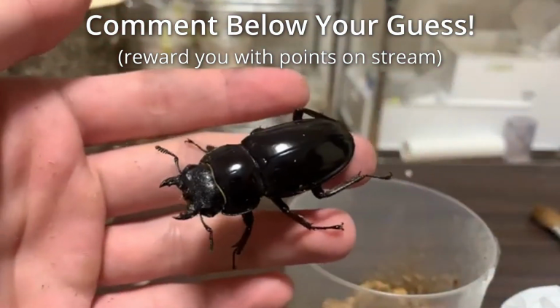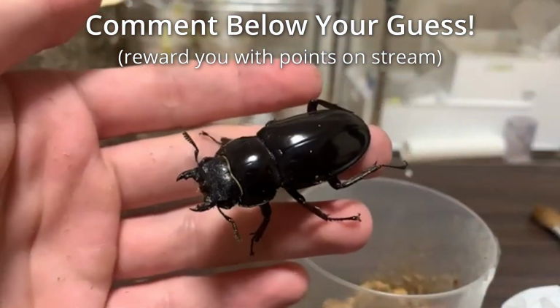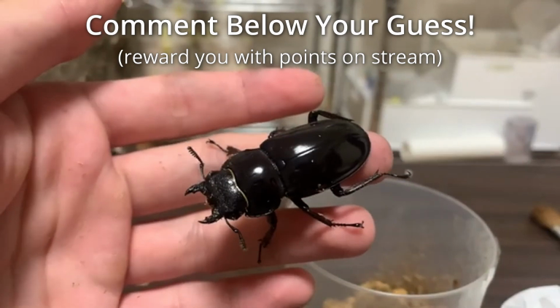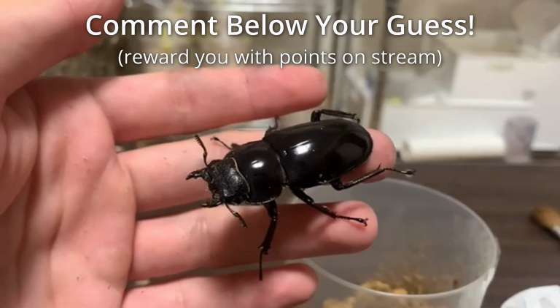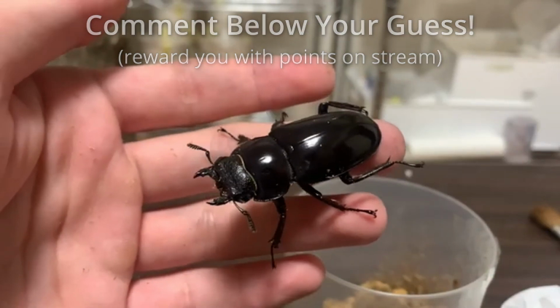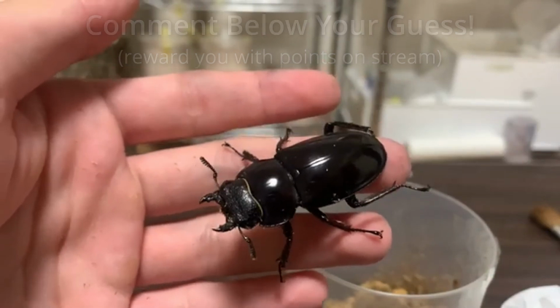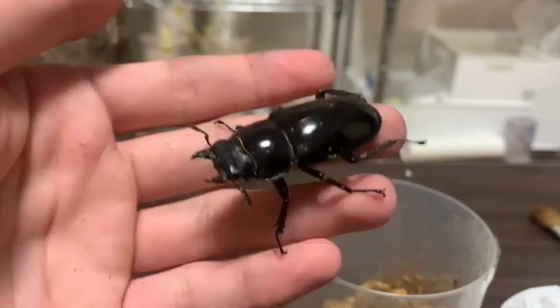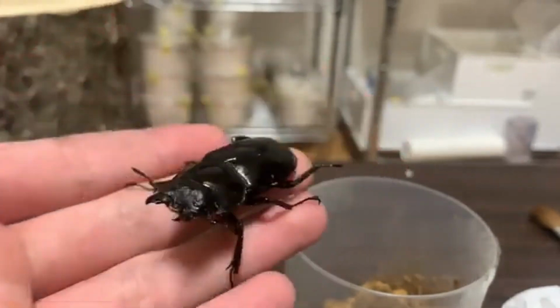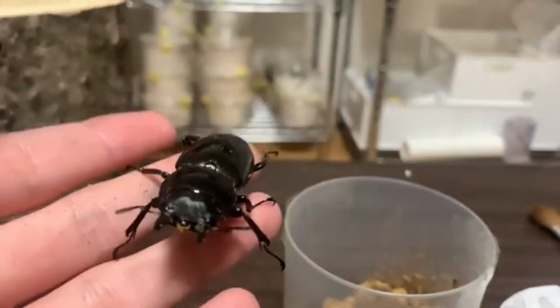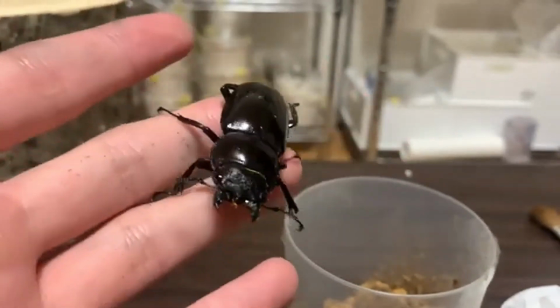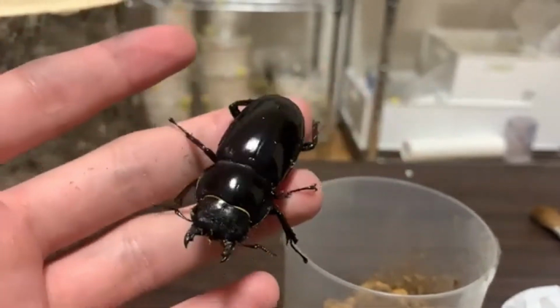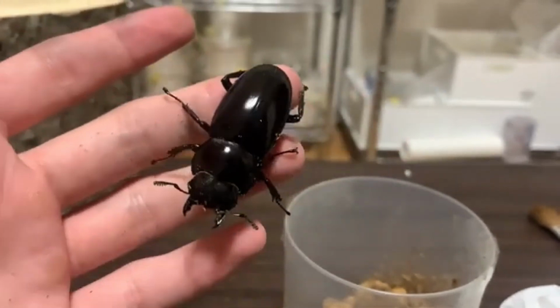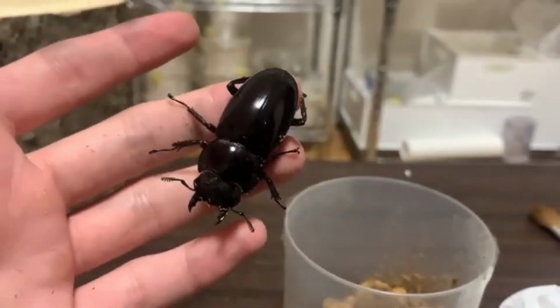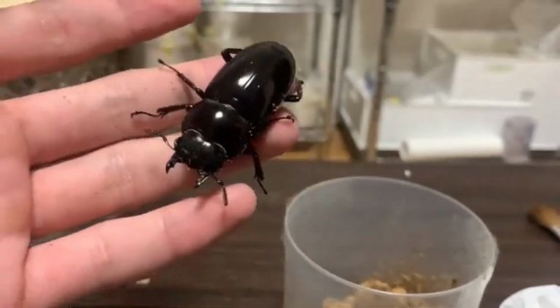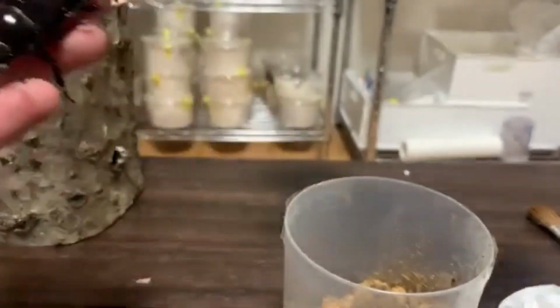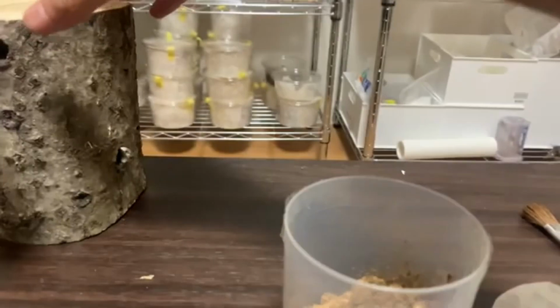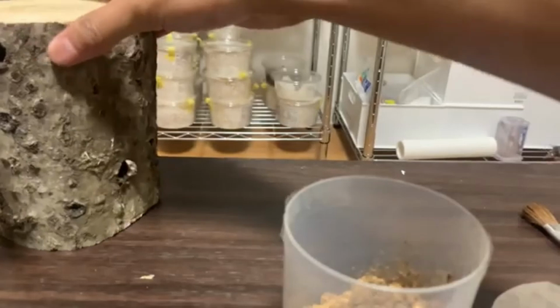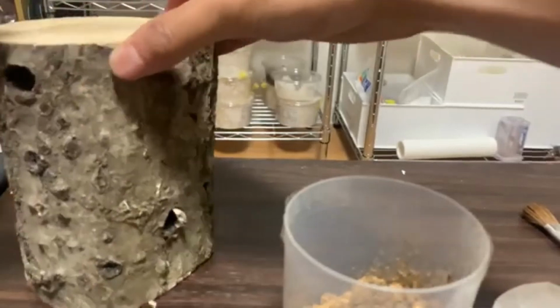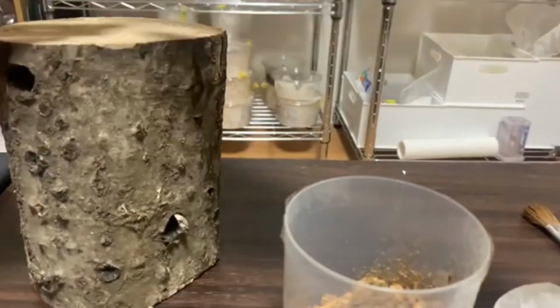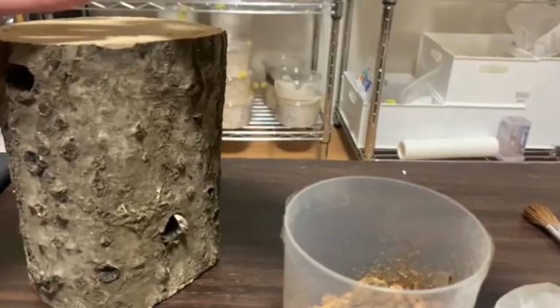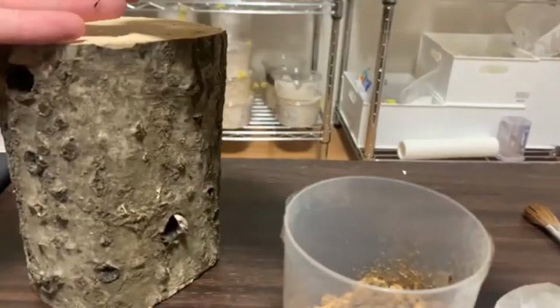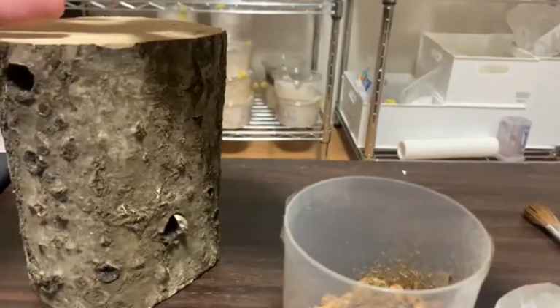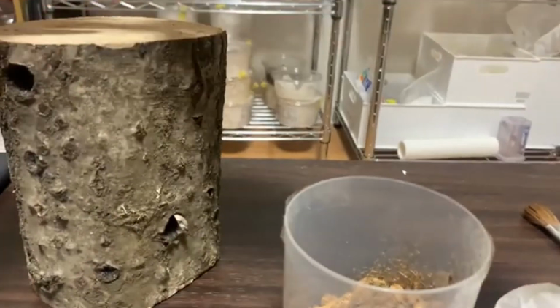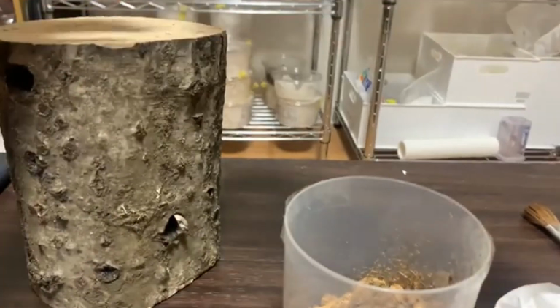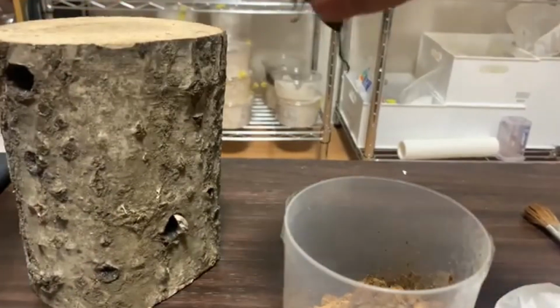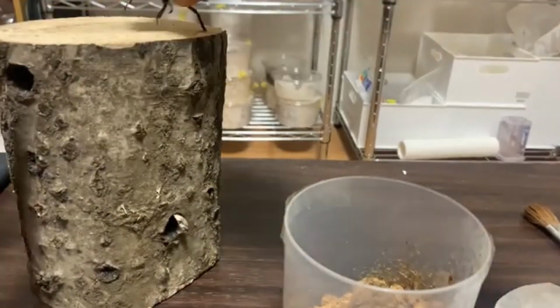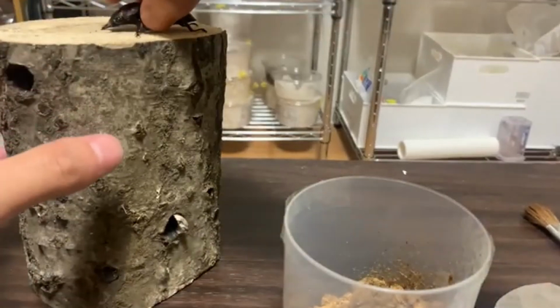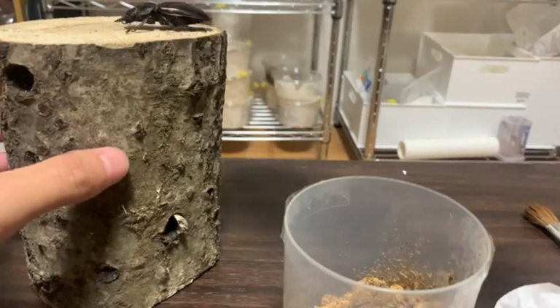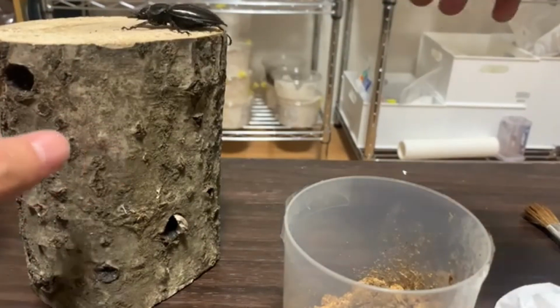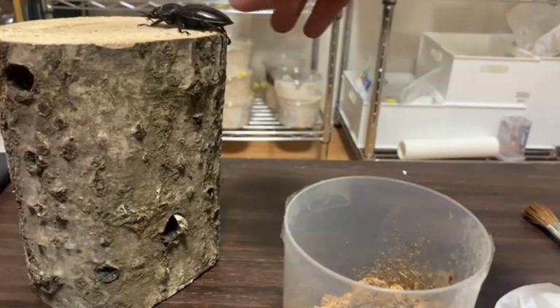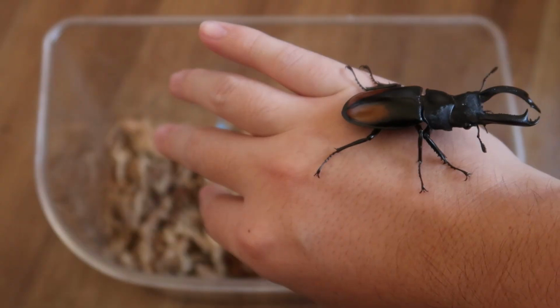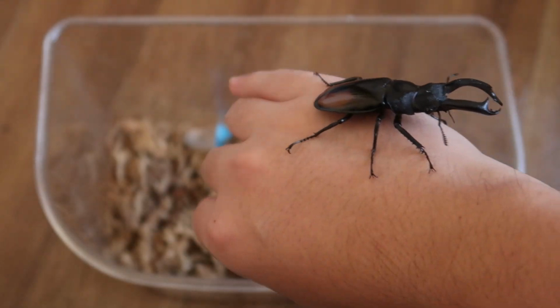And since they live in the same place, it's not uncommon to accidentally get a wild Mandibularis instead of a Peri. So if you're ever having trouble mating wild type Hexarthriuses, that could be why.